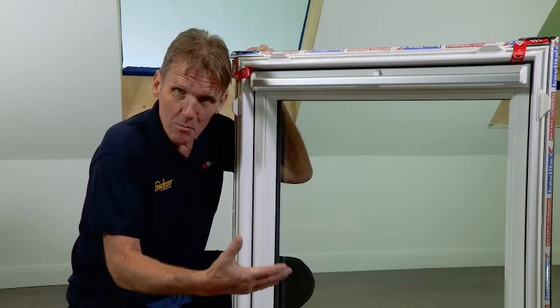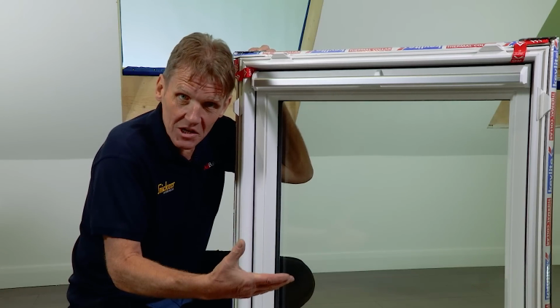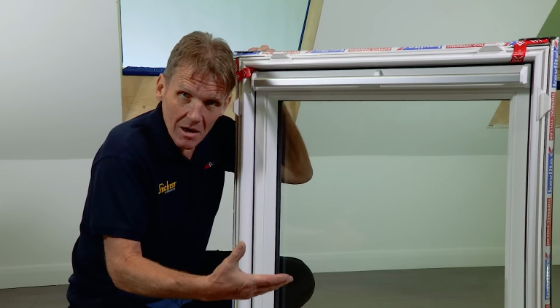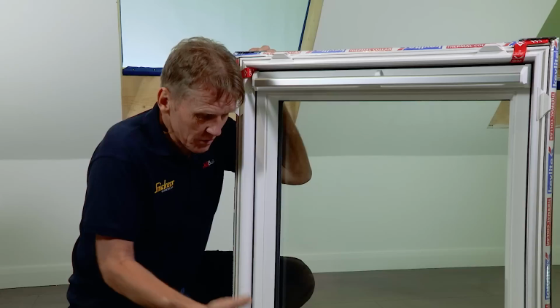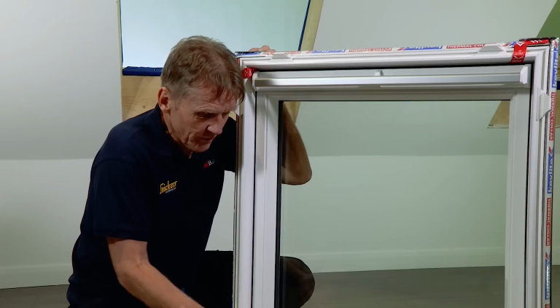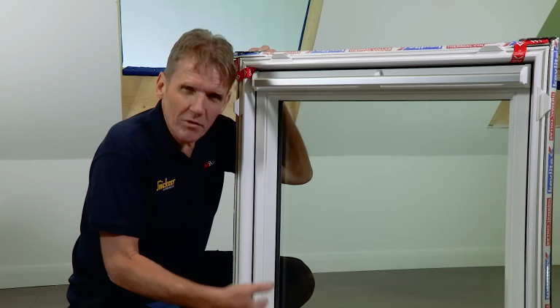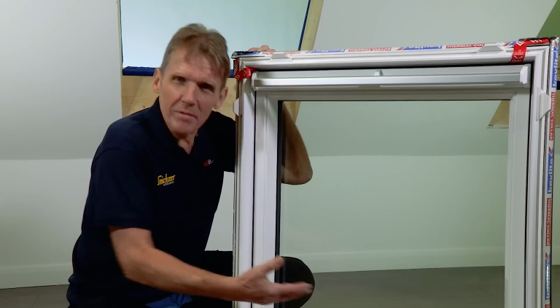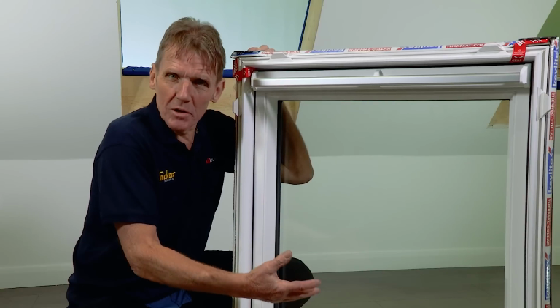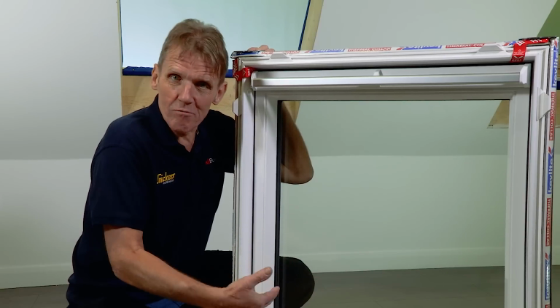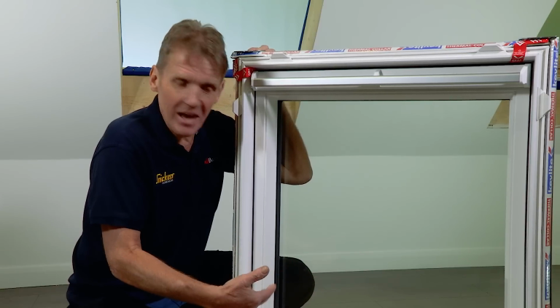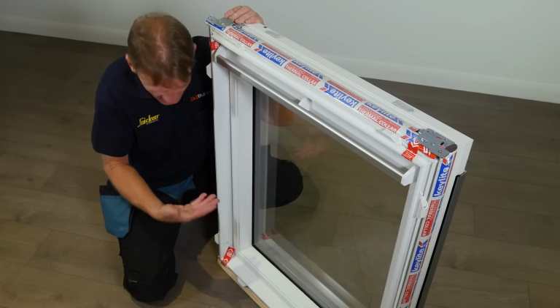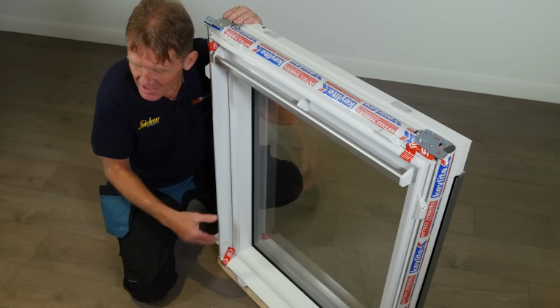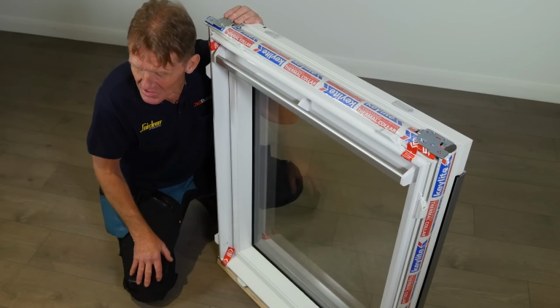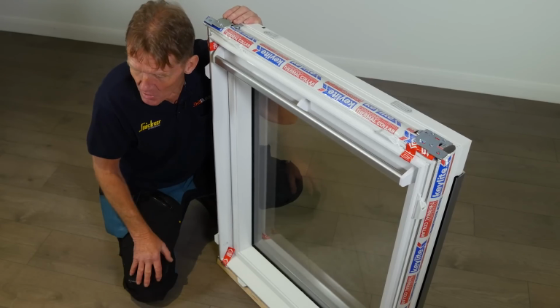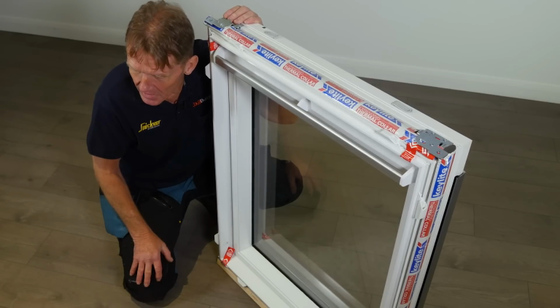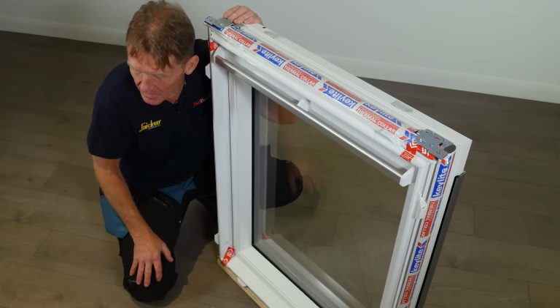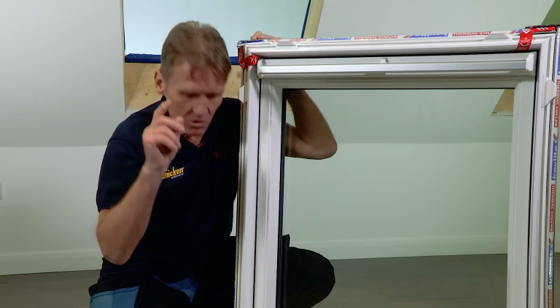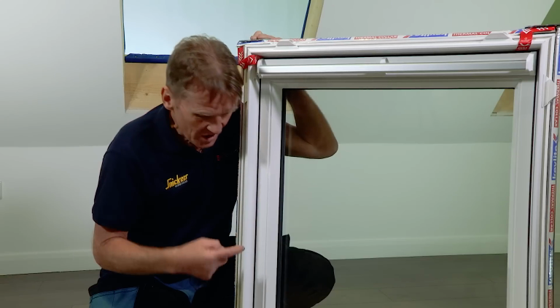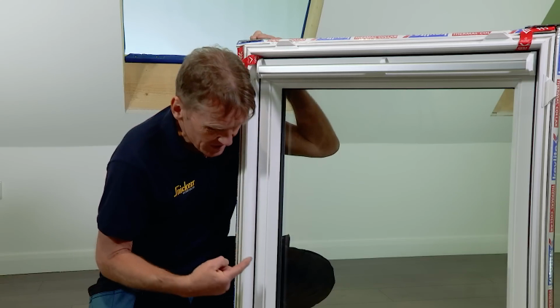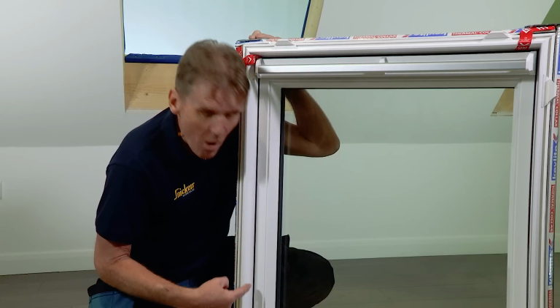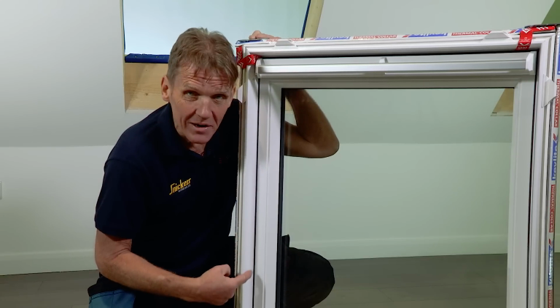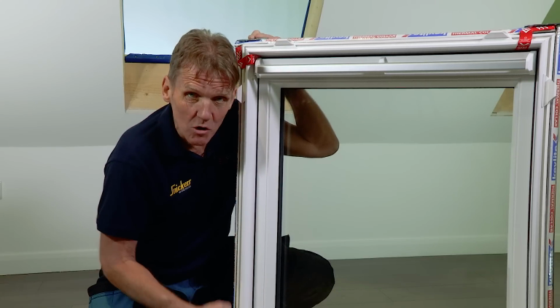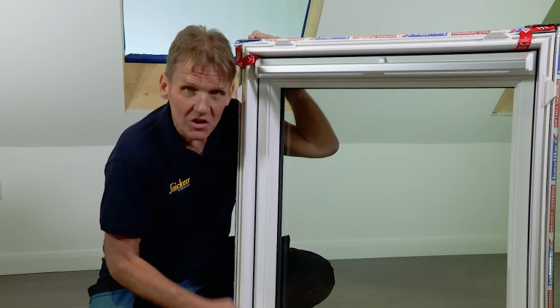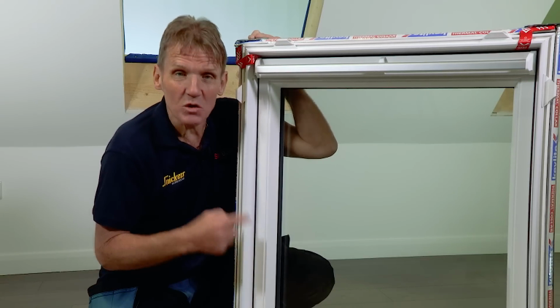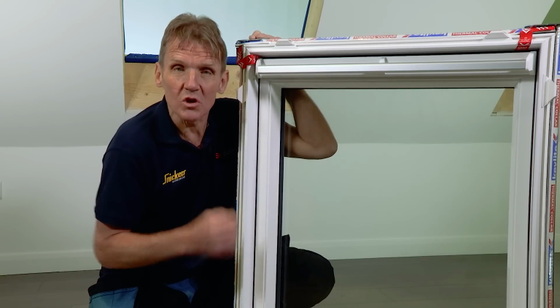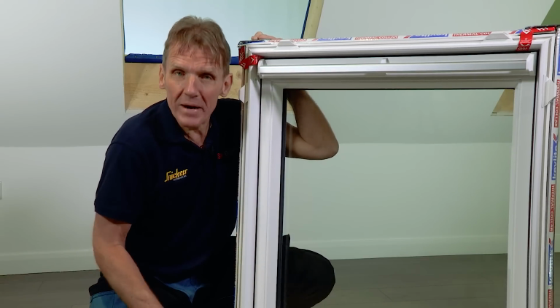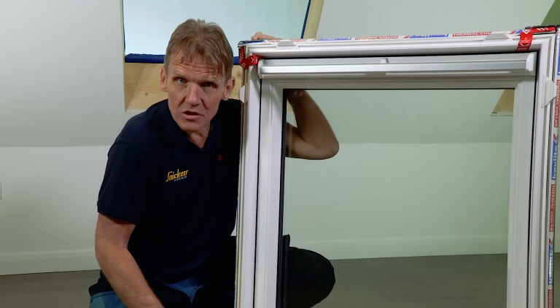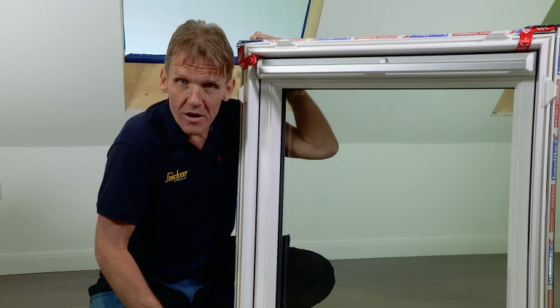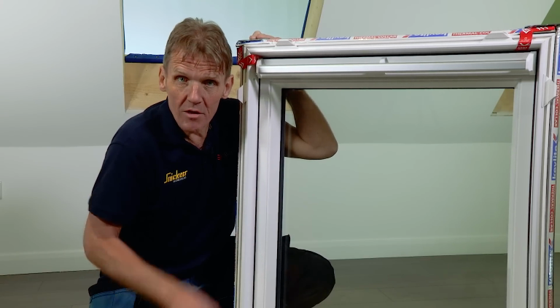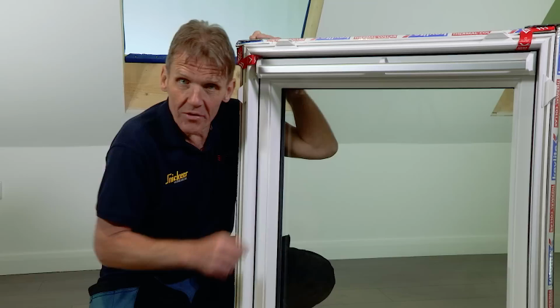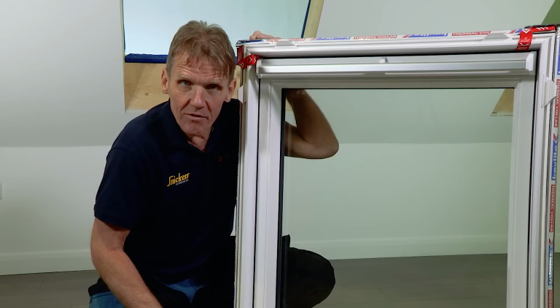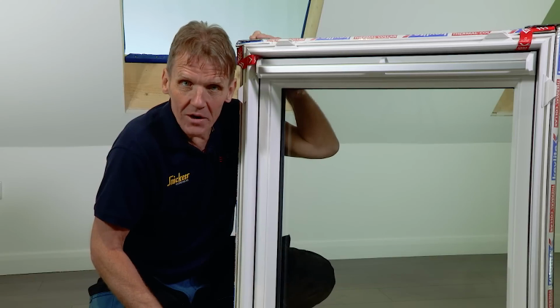It's ideal for those areas such as bathrooms and kitchens where you've got high humidity, but also of course if you've got PVC windows in the rest of the house this blends in perfectly. And of course this wipe-clean surface is also maintenance free throughout the life of the window.